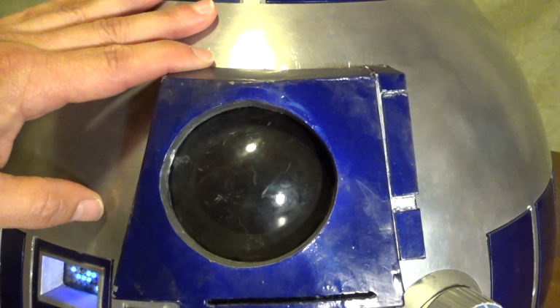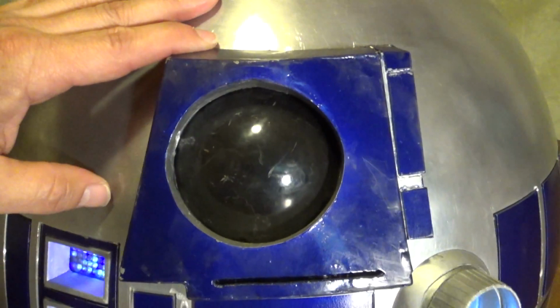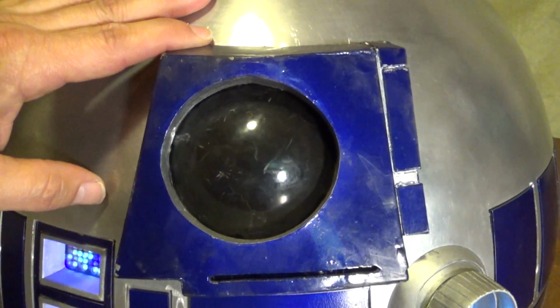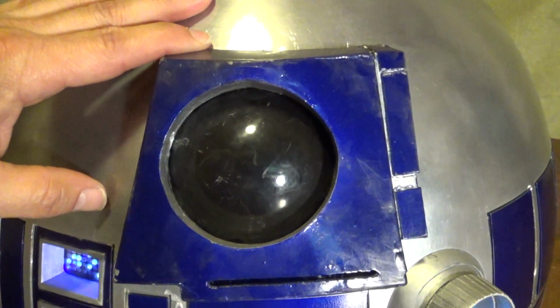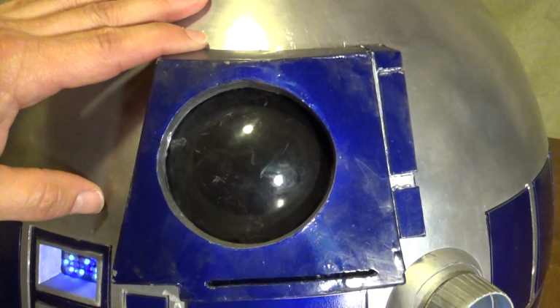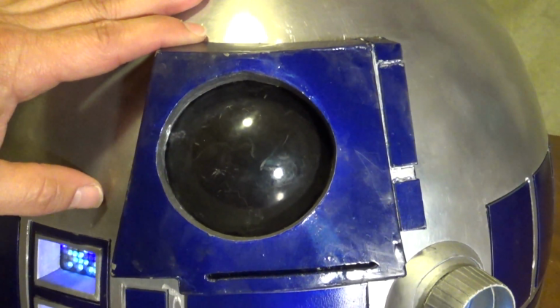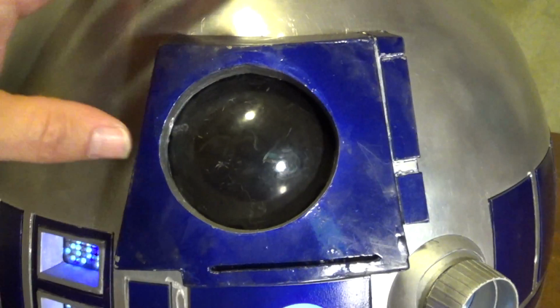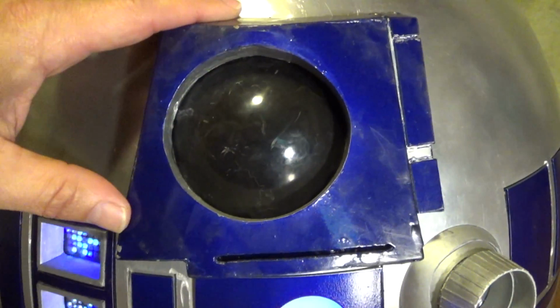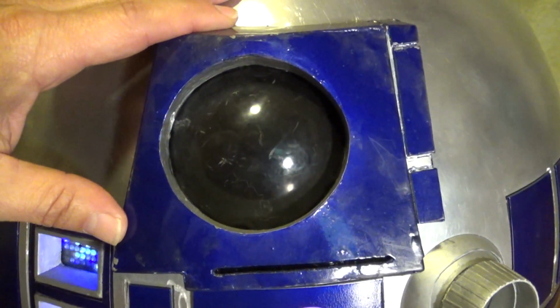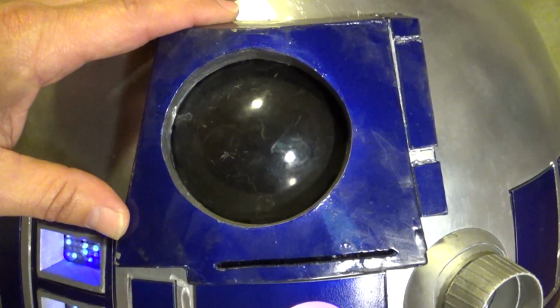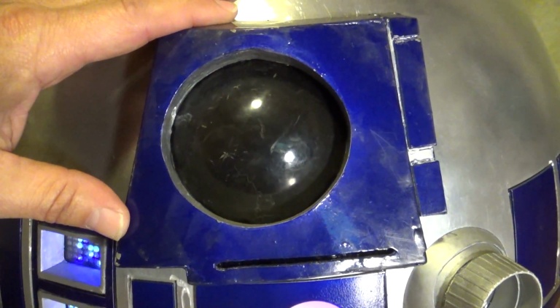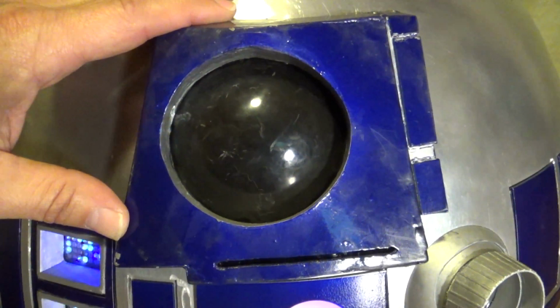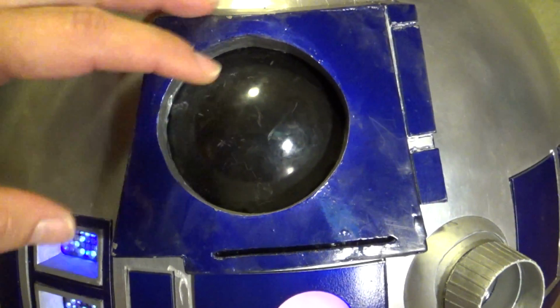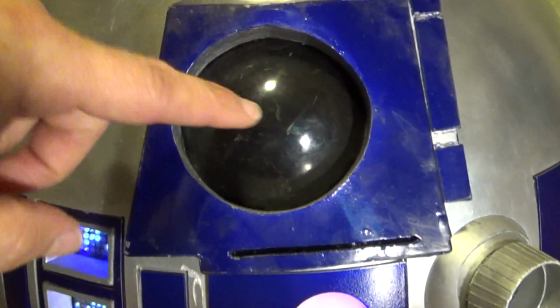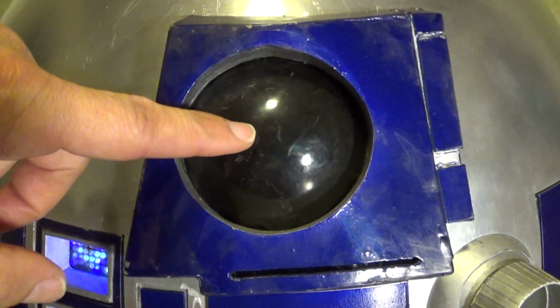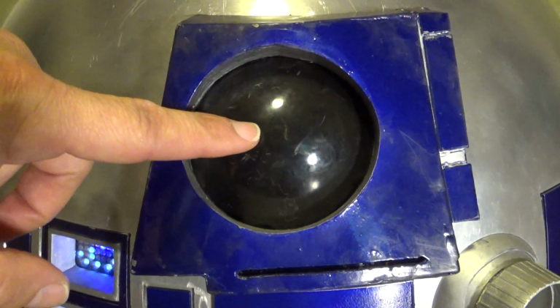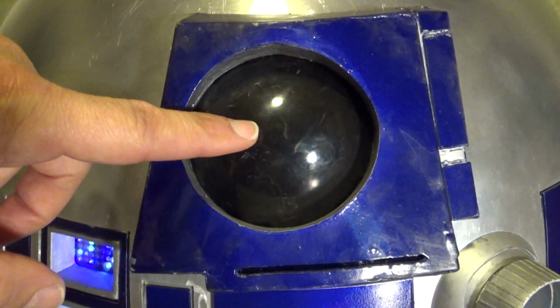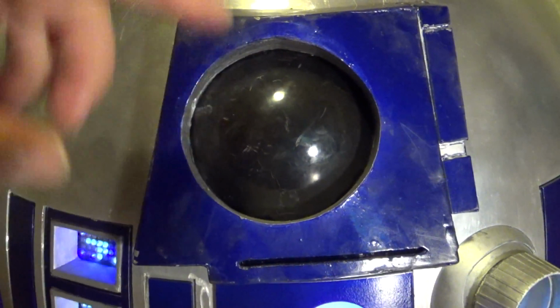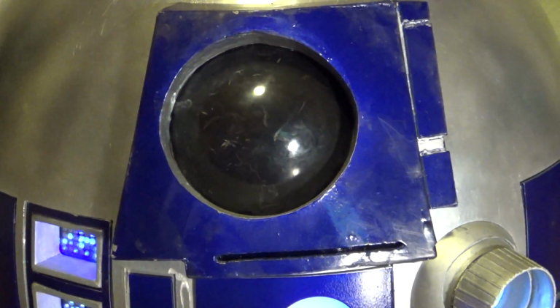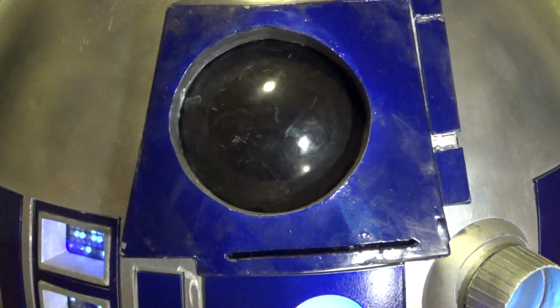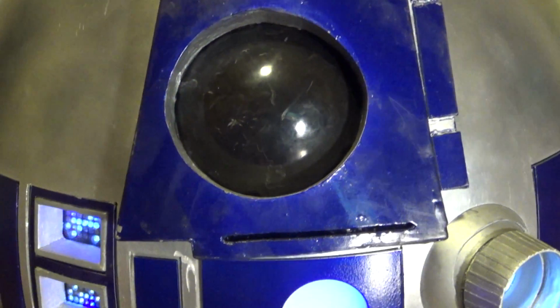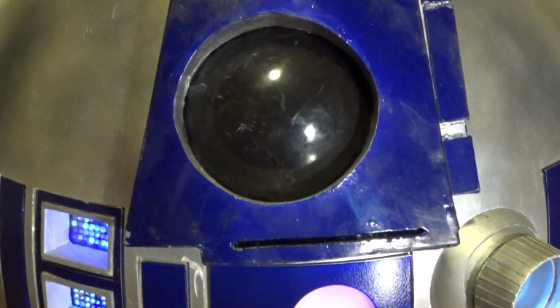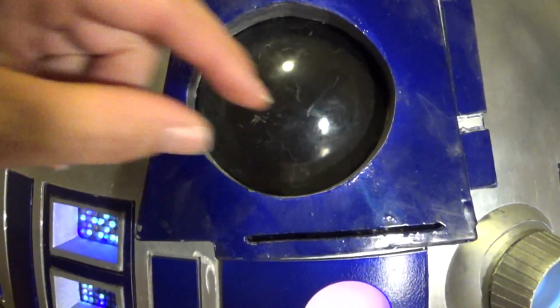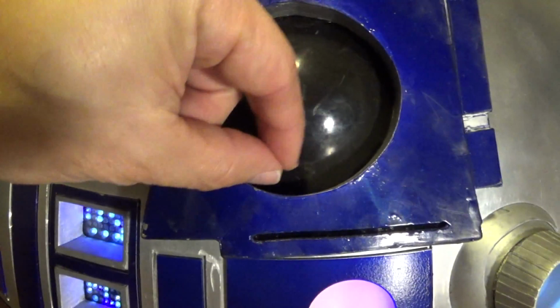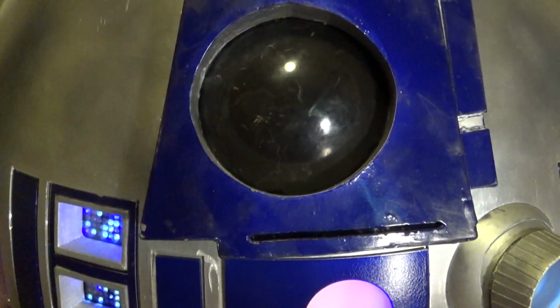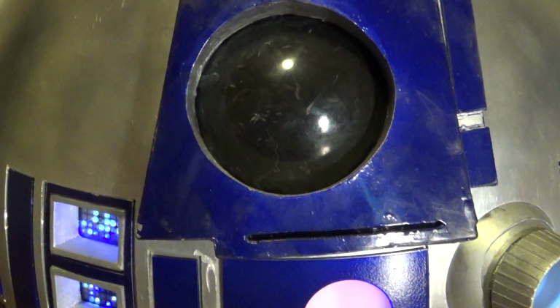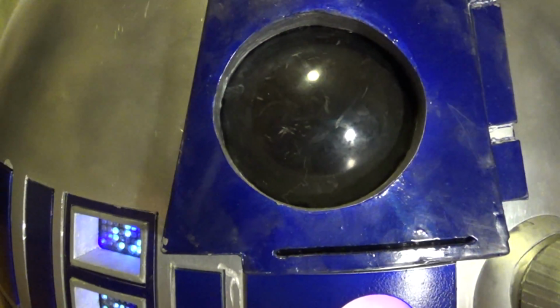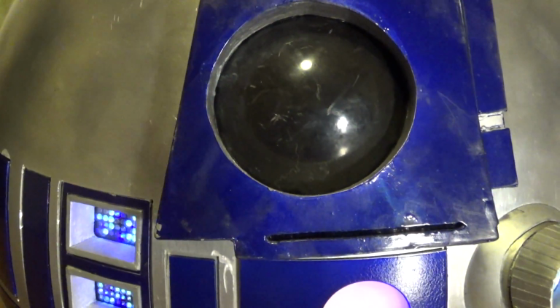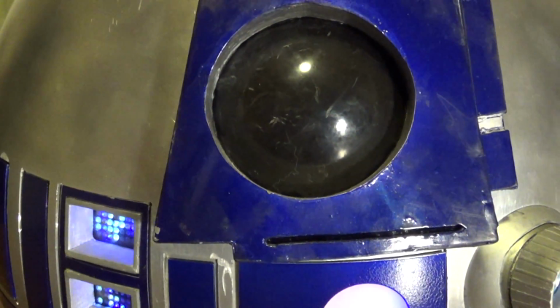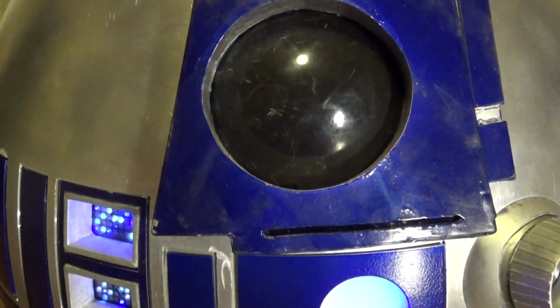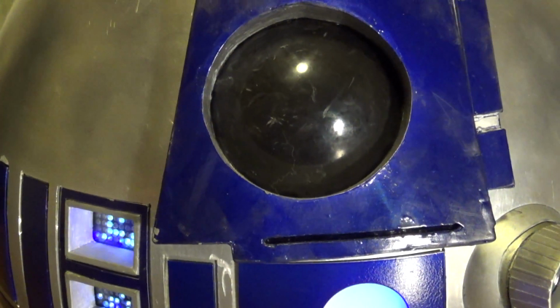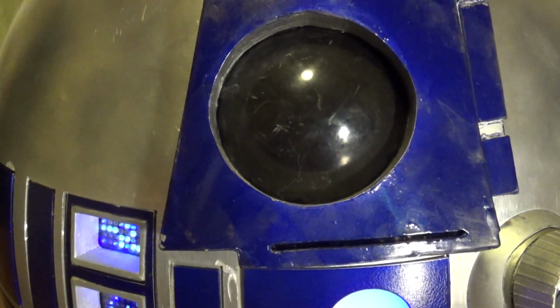This right here — that's the radar. I had to scratch build that myself, sheet metal, even the lens itself. It looks really rough but I did that intentionally because my R2, he's going to look really used when he's done.